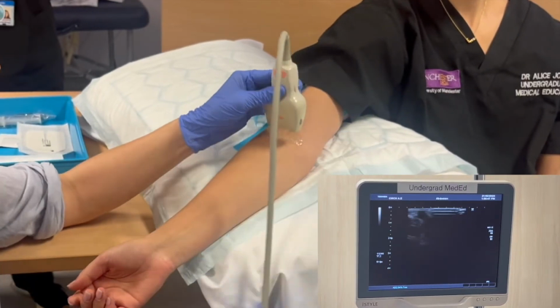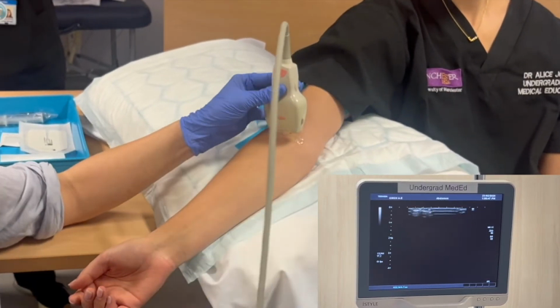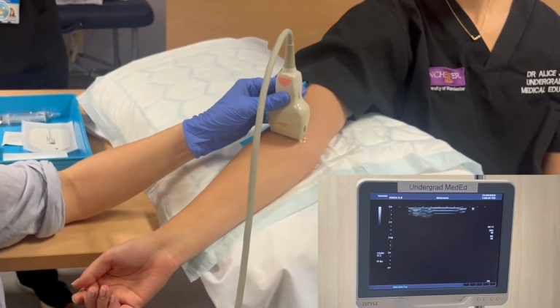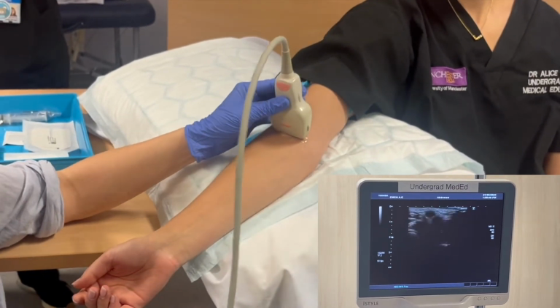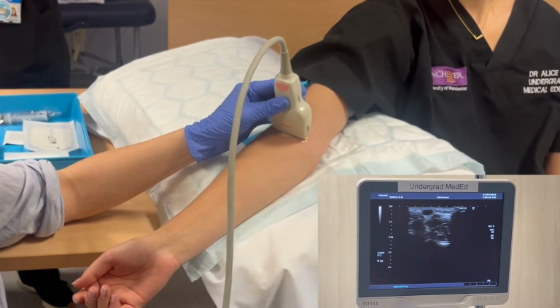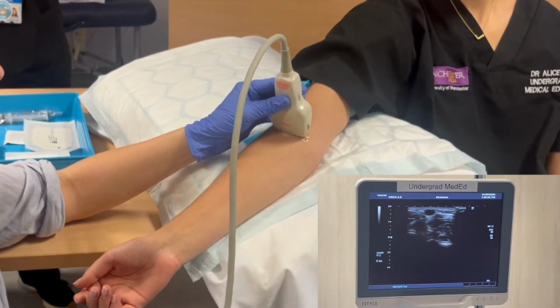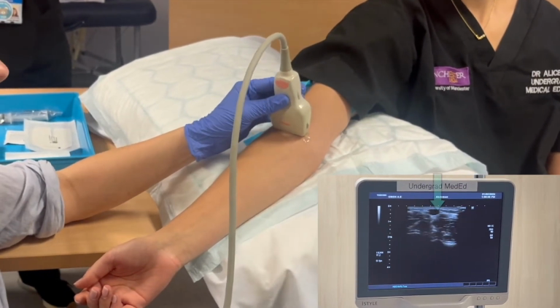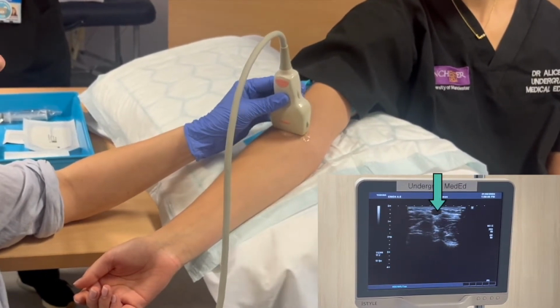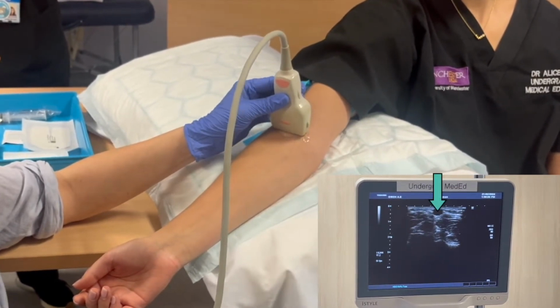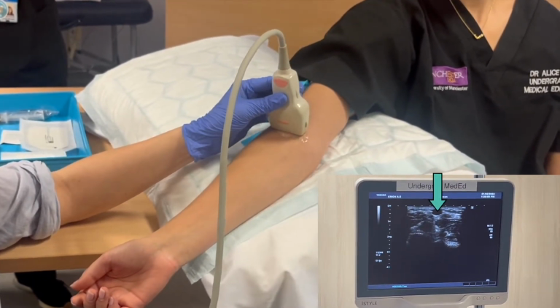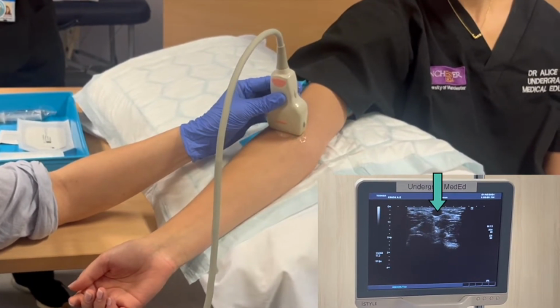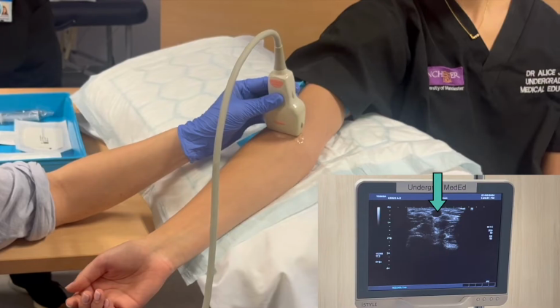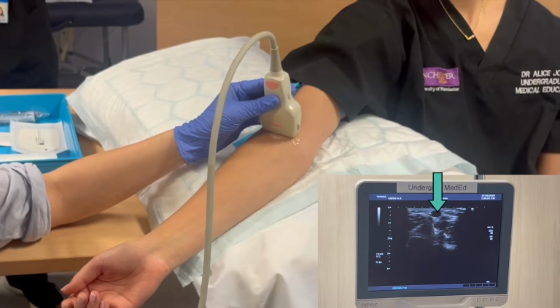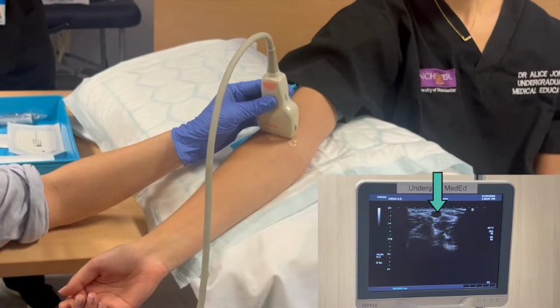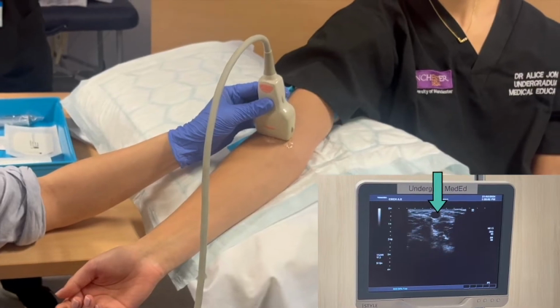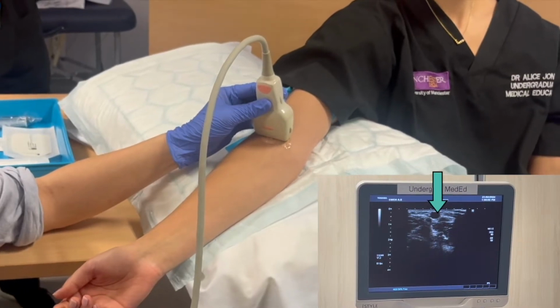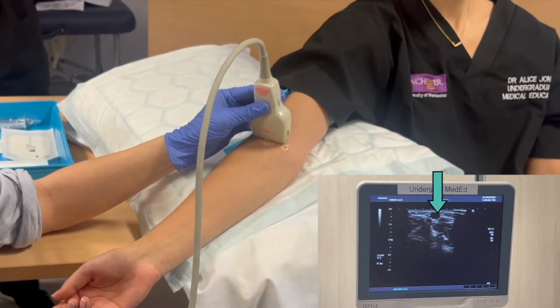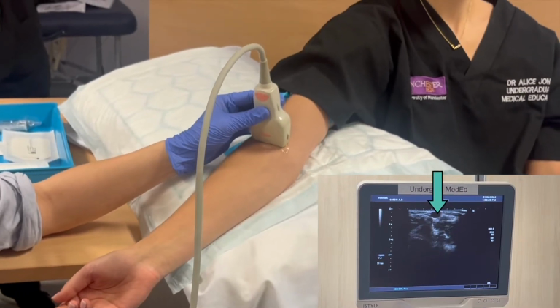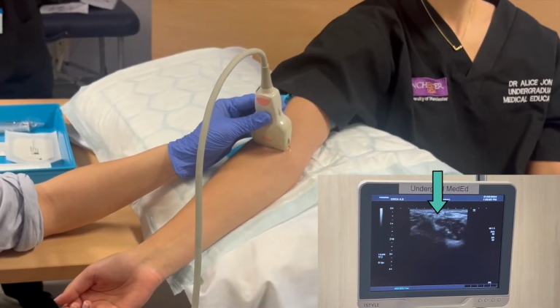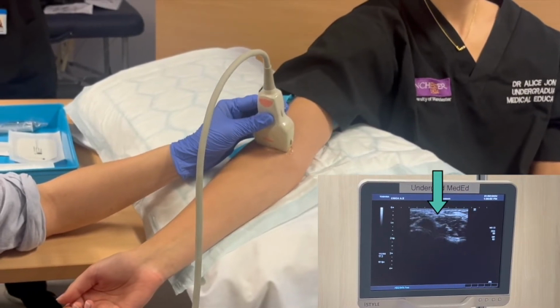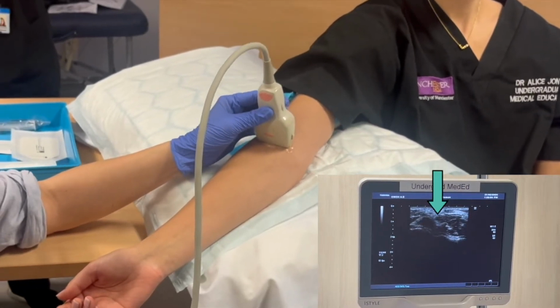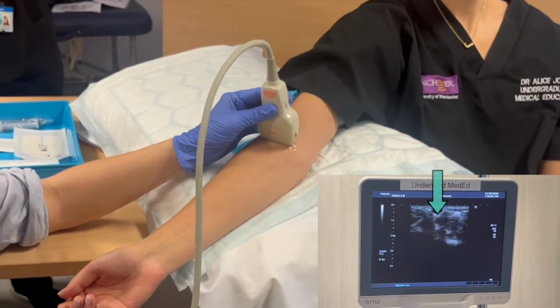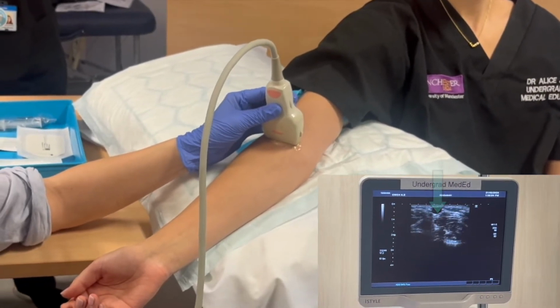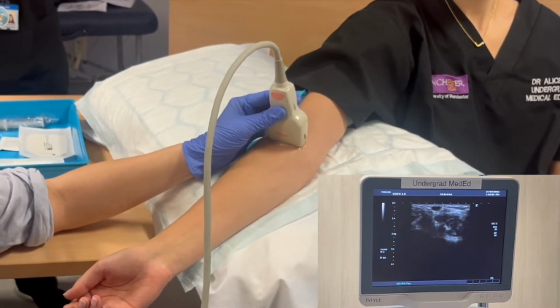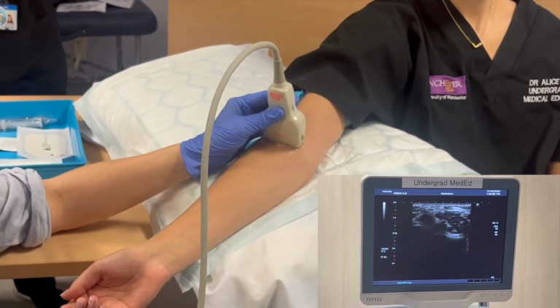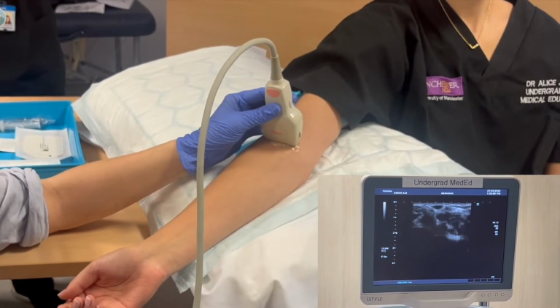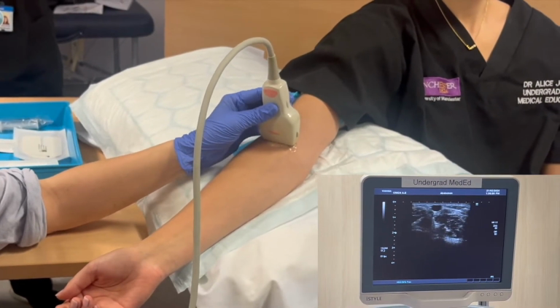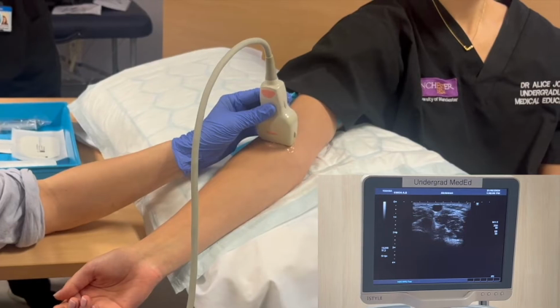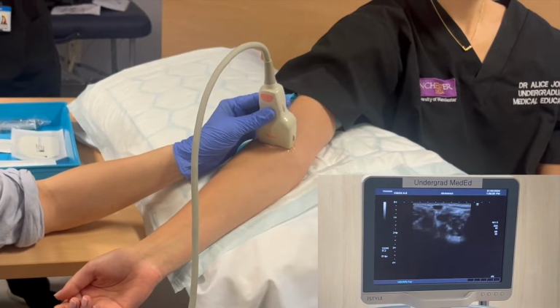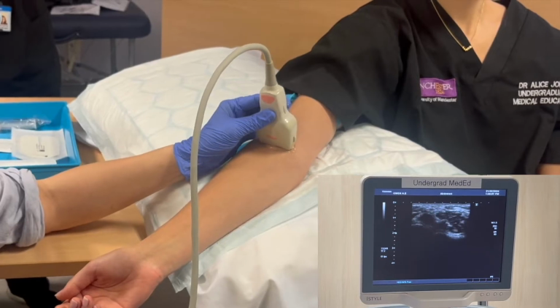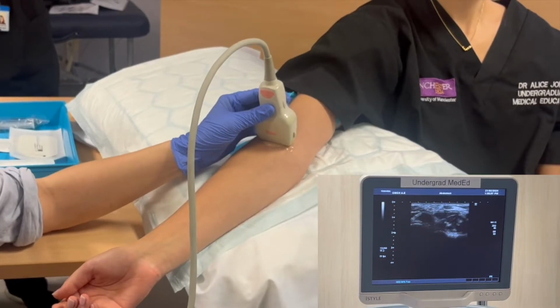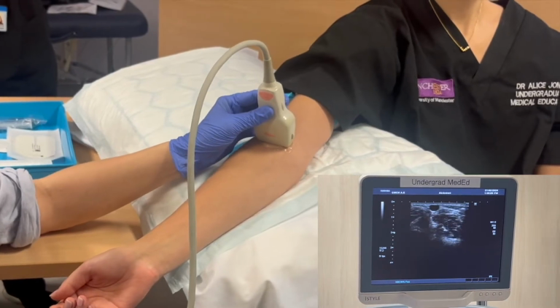Next we'll try to identify a suitable vein for cannulation. Veins appear as black holes that are compressible when pressure is applied with the probe.